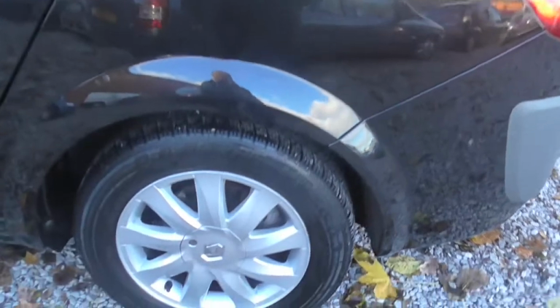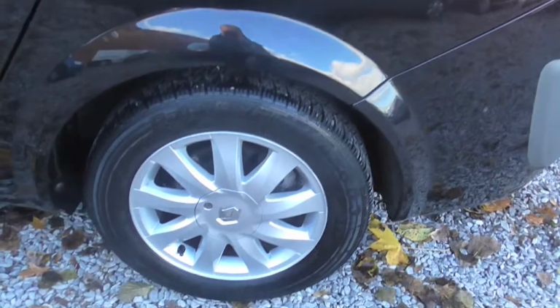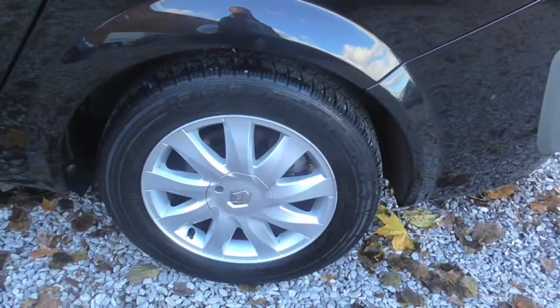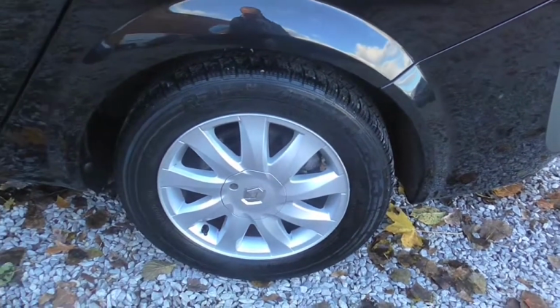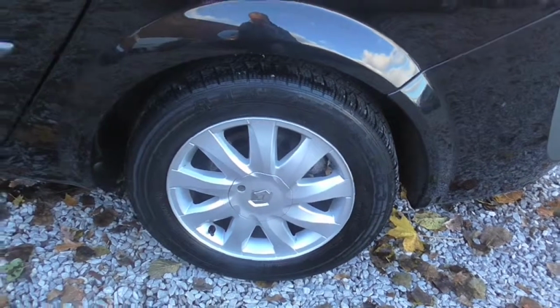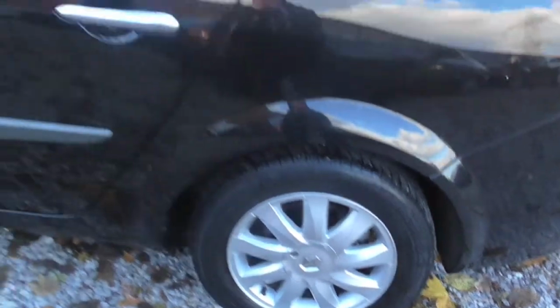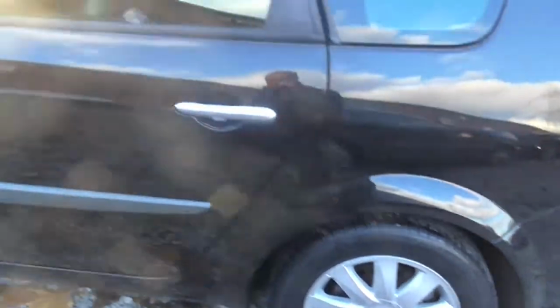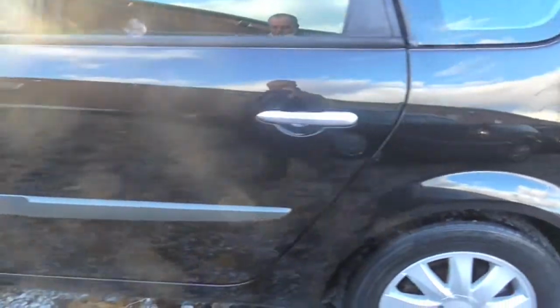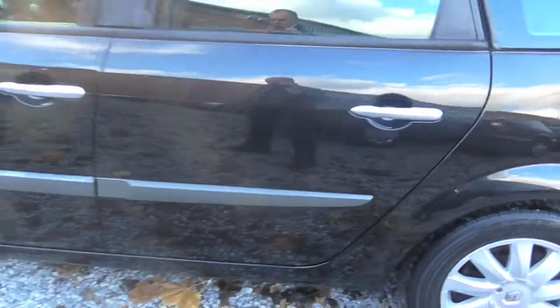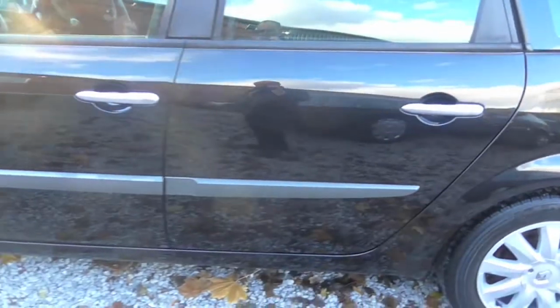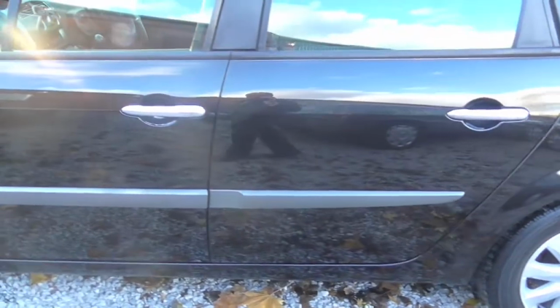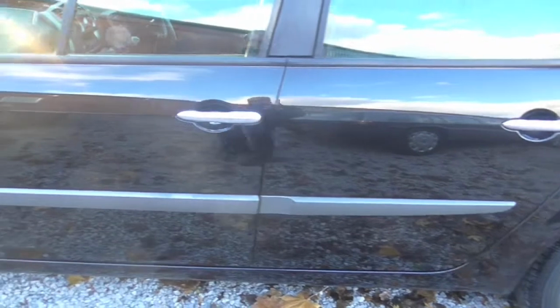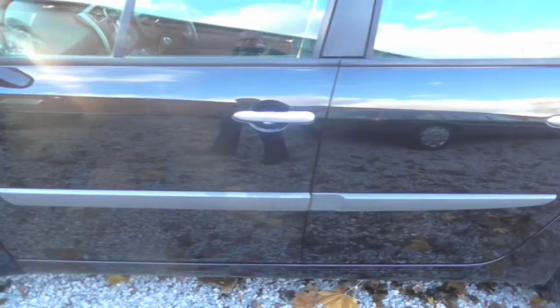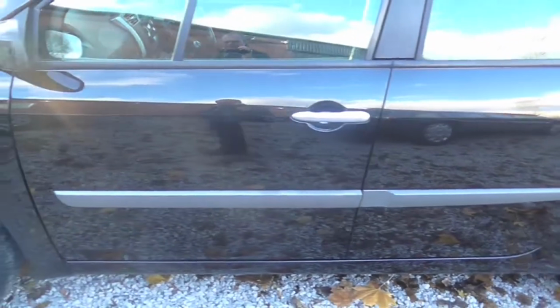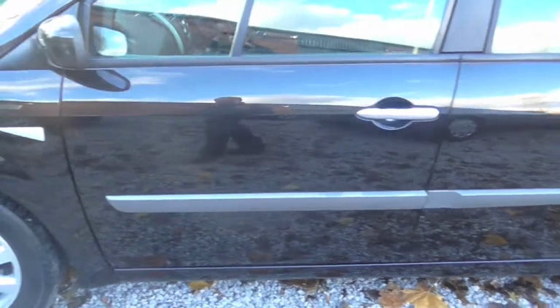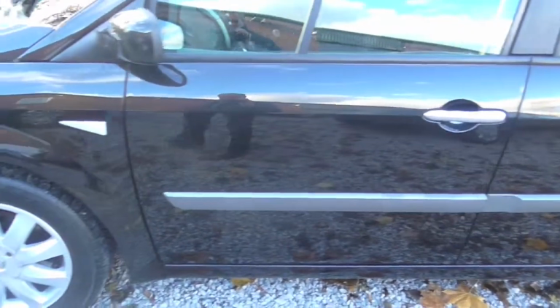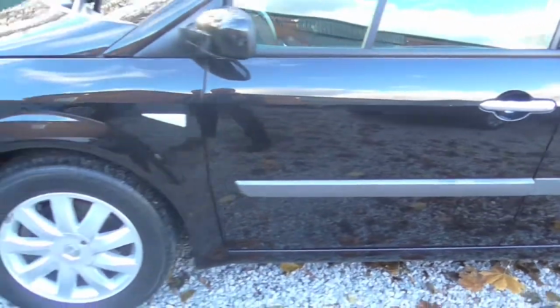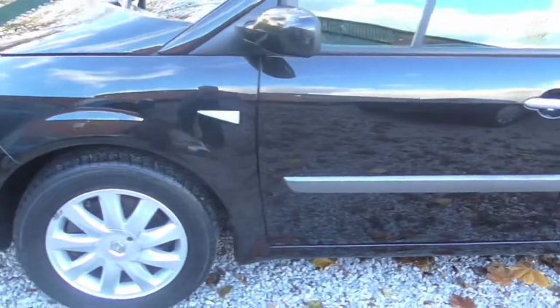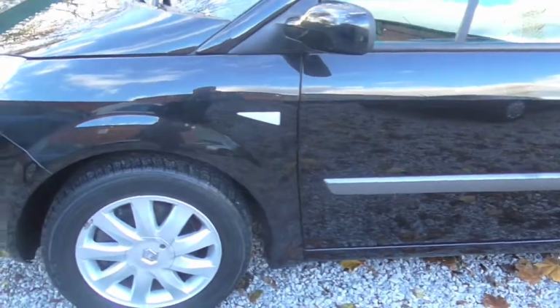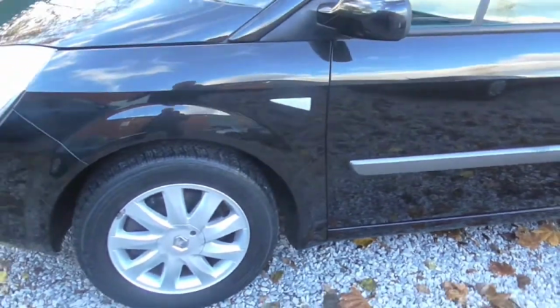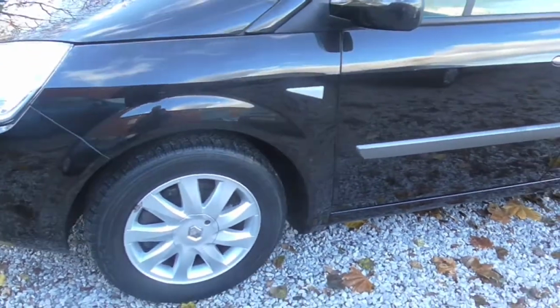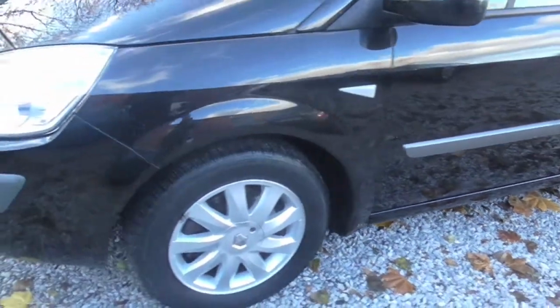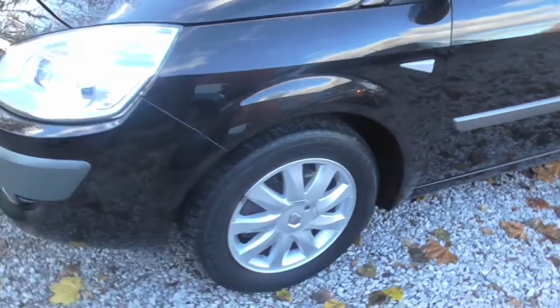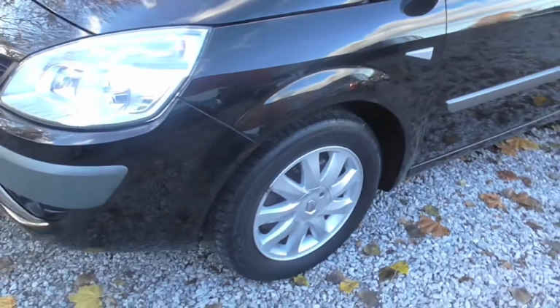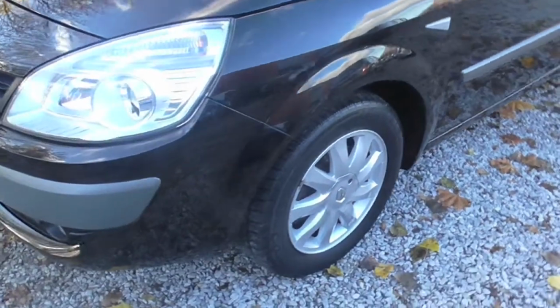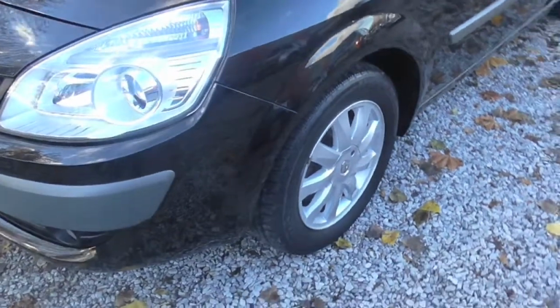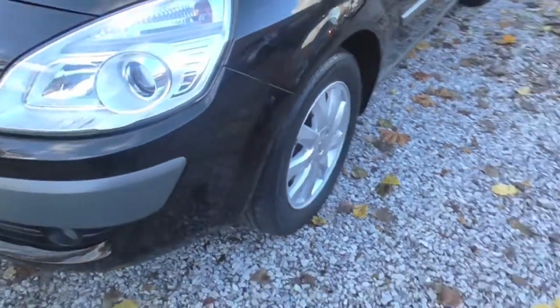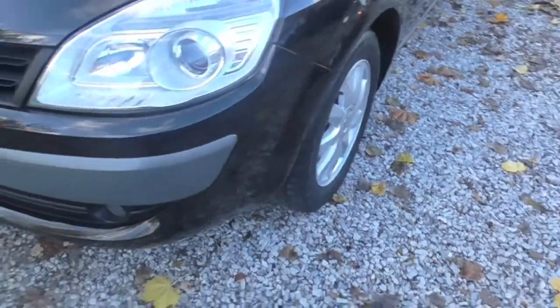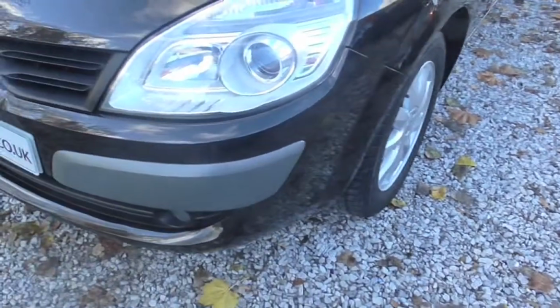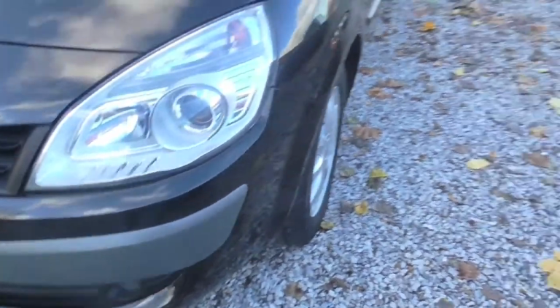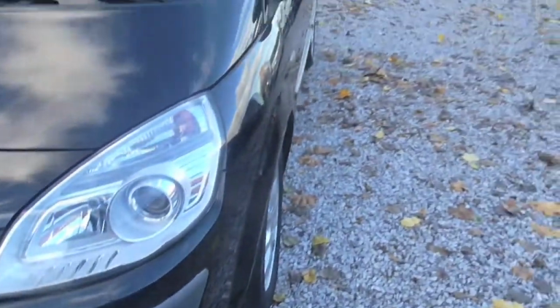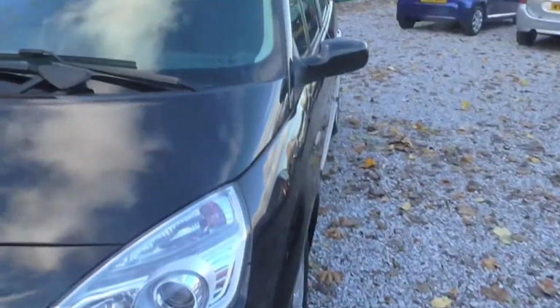Passenger side rear wheel — as you can see they're alloy wheels as well, which is an extra. Down the side of the car and again back to the front, and the front bumper corner is clean as a whistle.